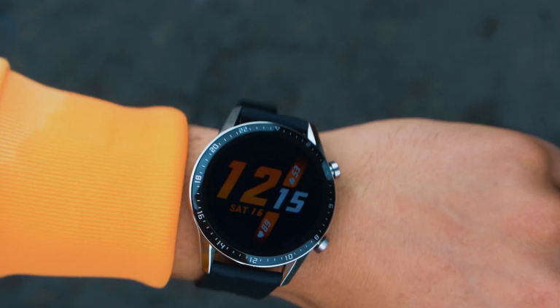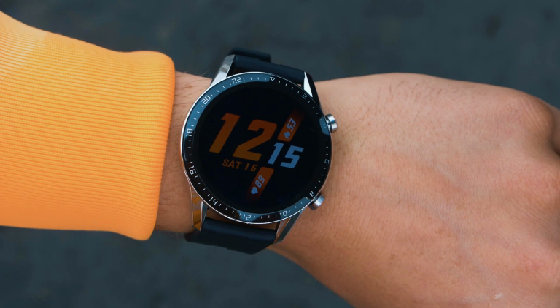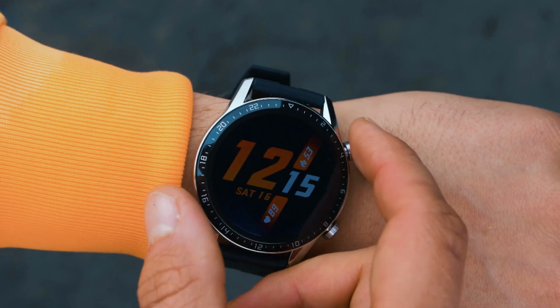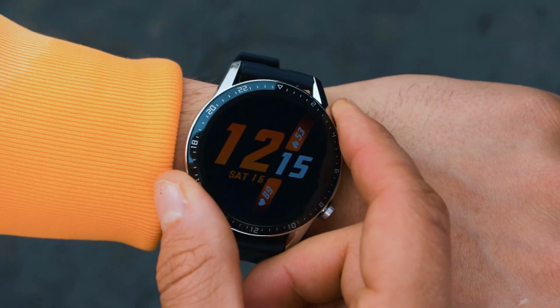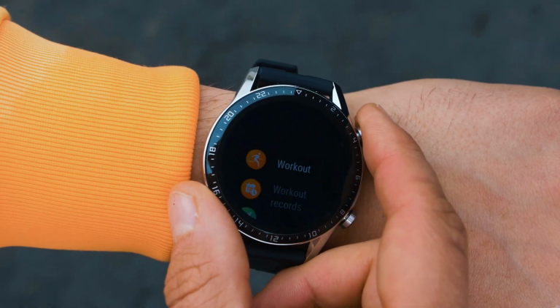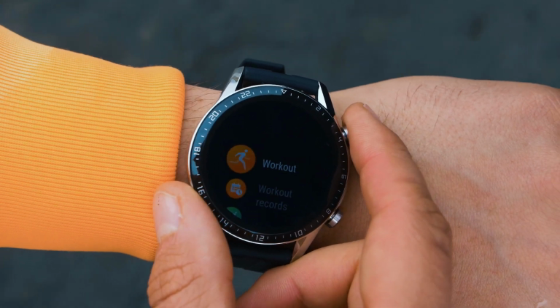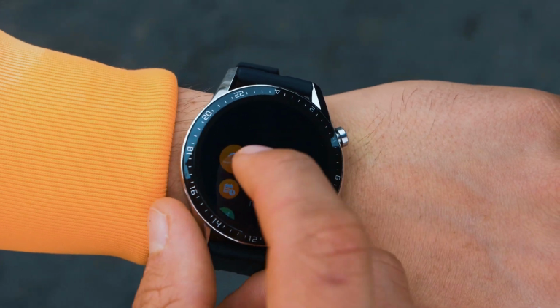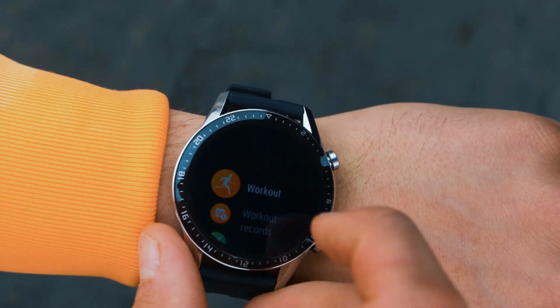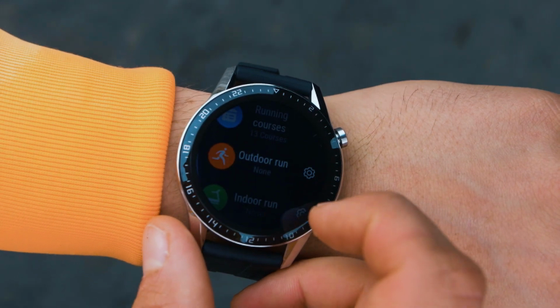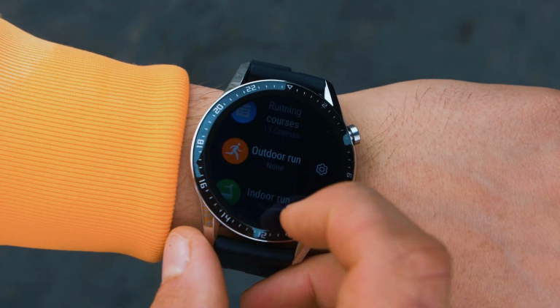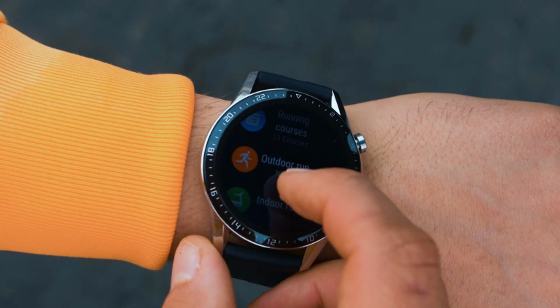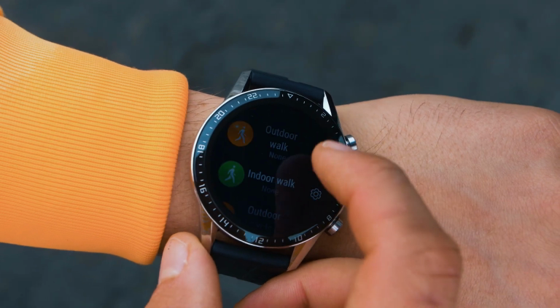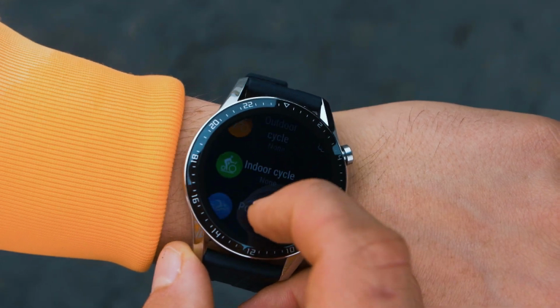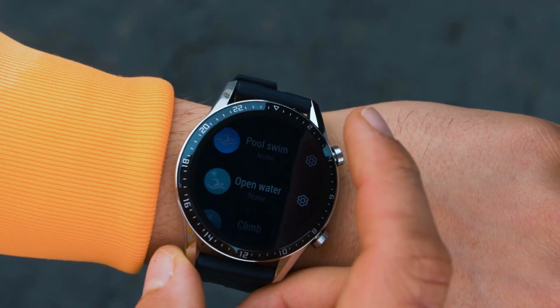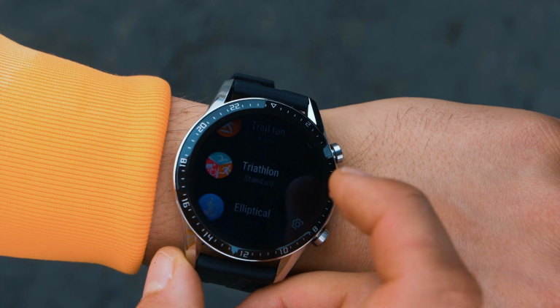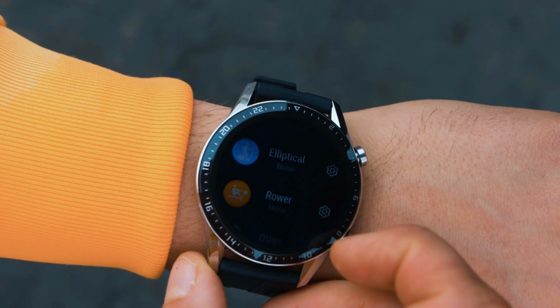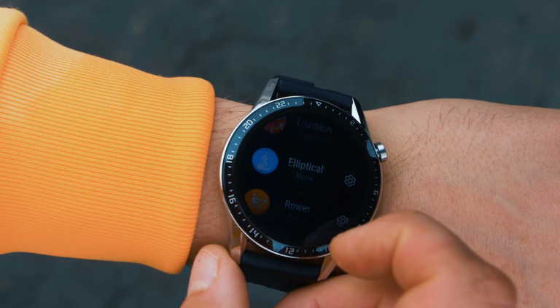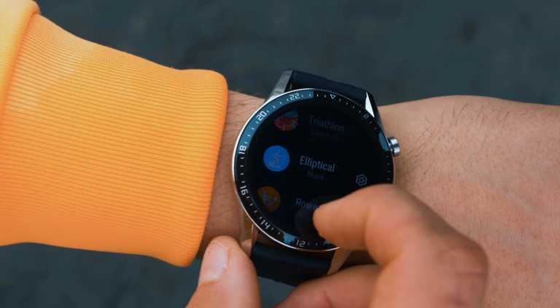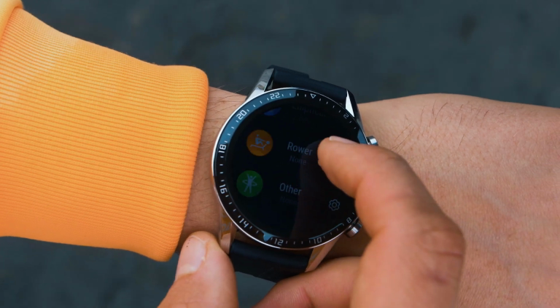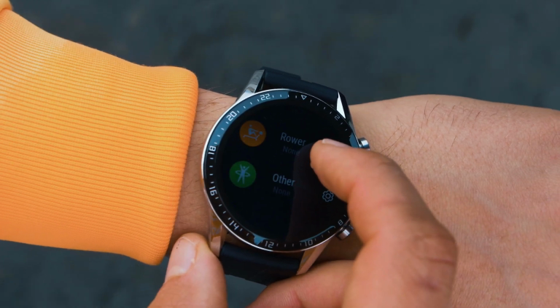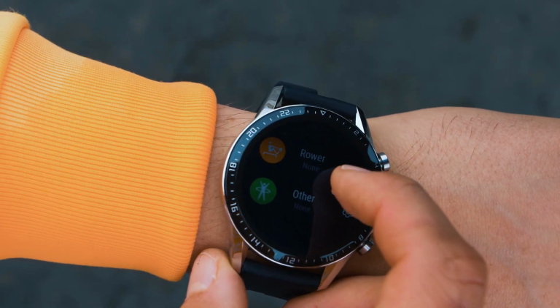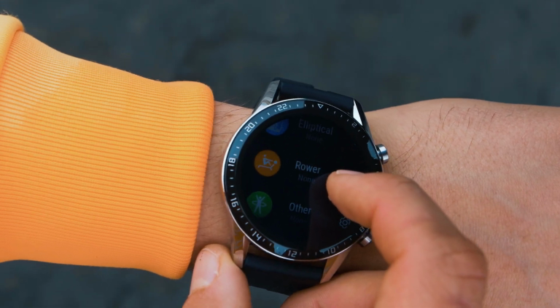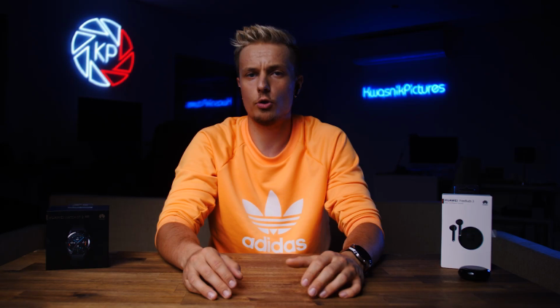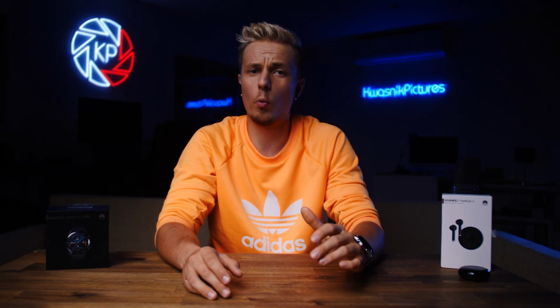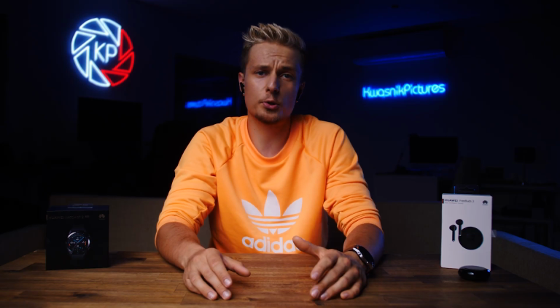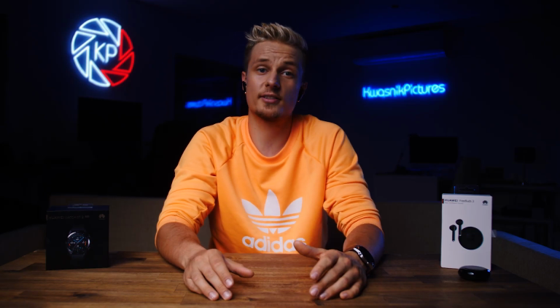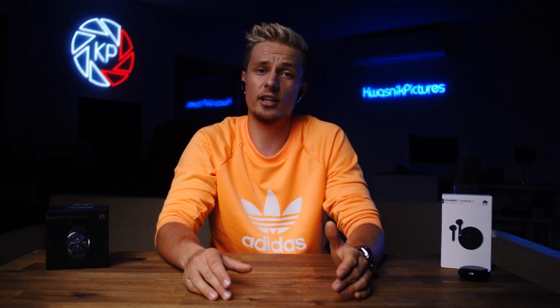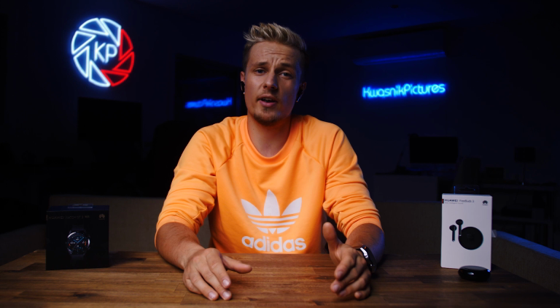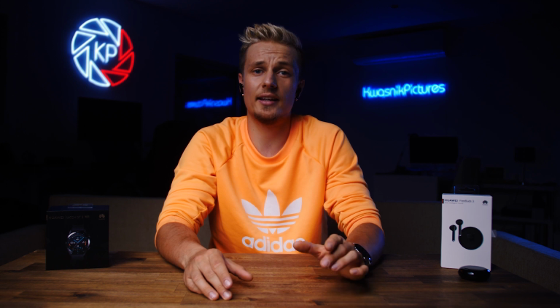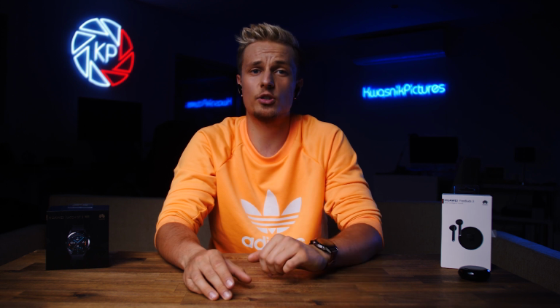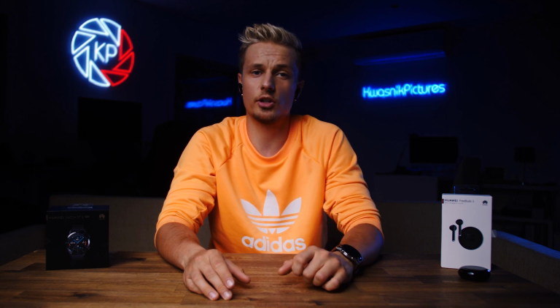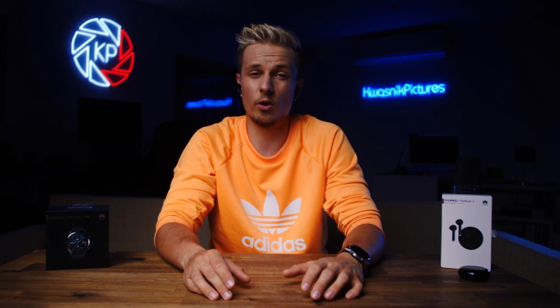There are 15 different workout modes, so basically this covers most workouts, such as outdoor runs, indoor runs, walking, cycling, swimming, climbing, hiking, power workouts, and more. Using a workout tracker is definitely motivating, and it gets you to reach your goals.